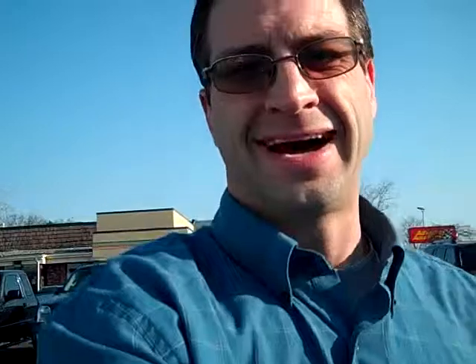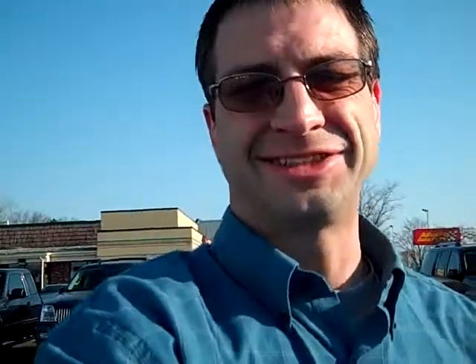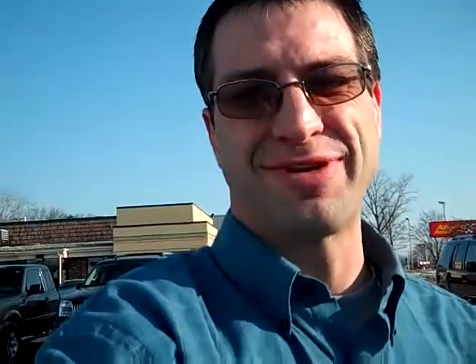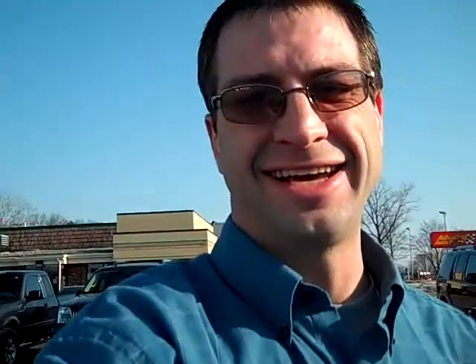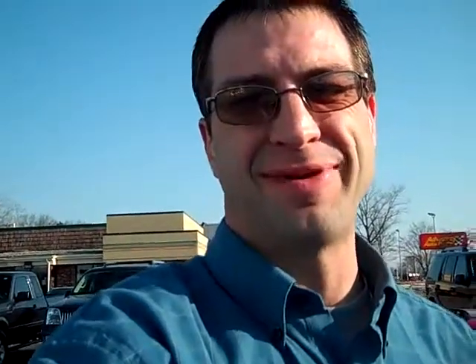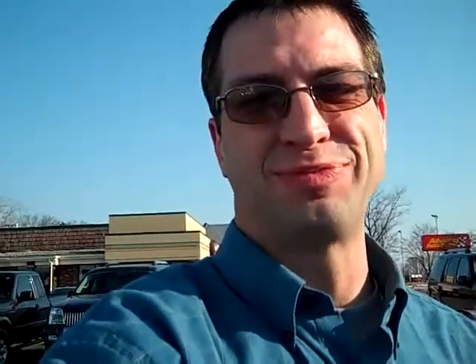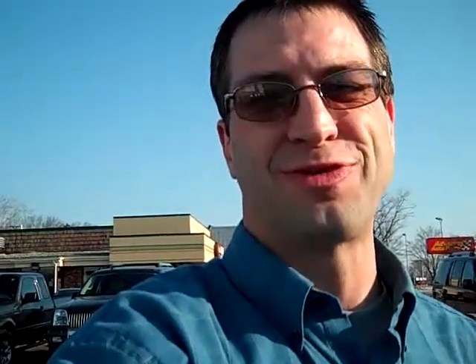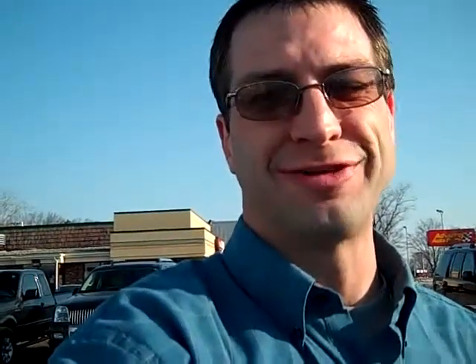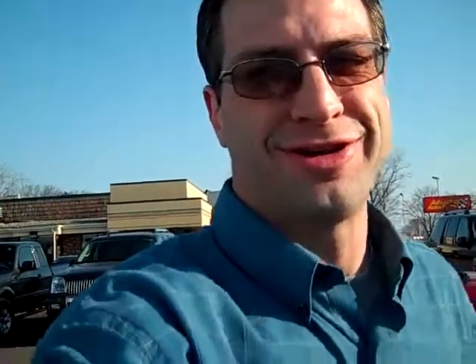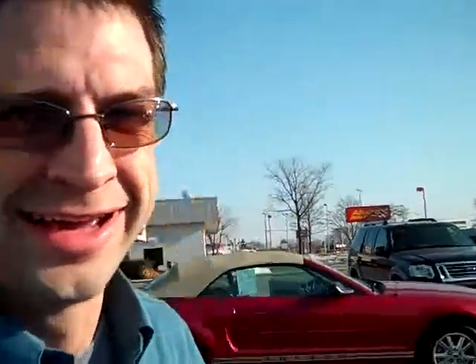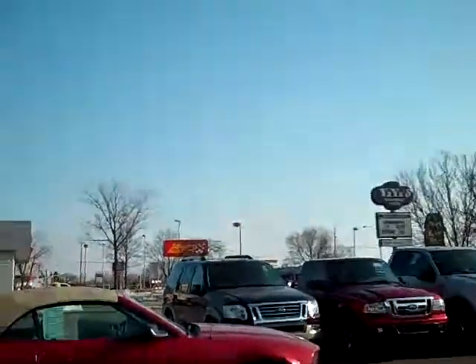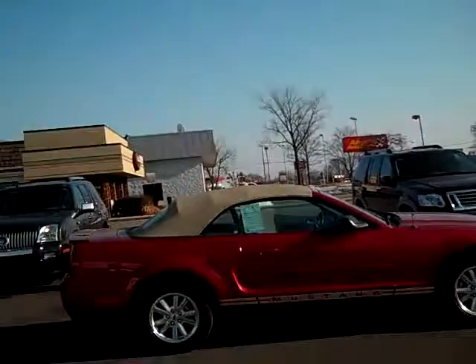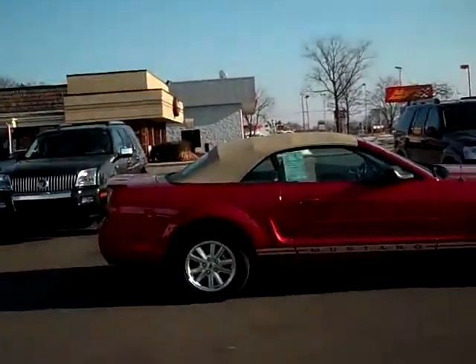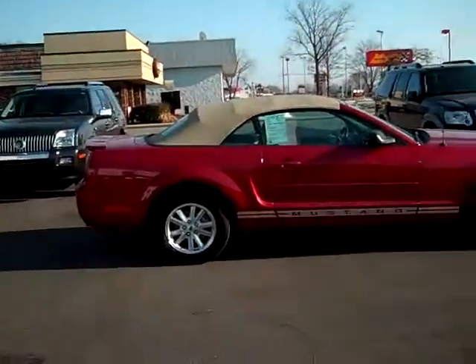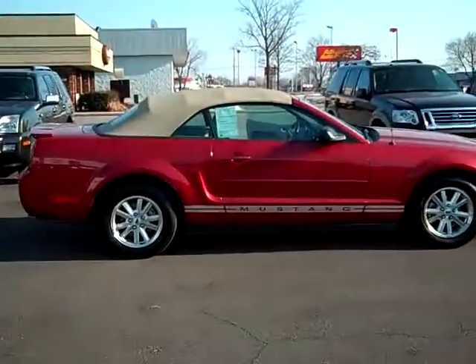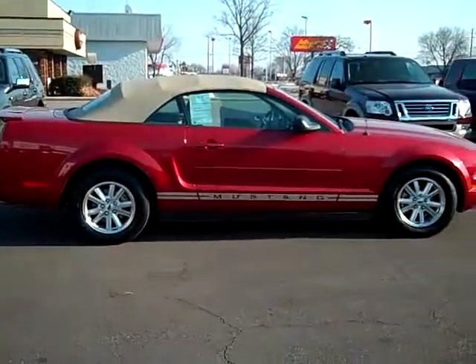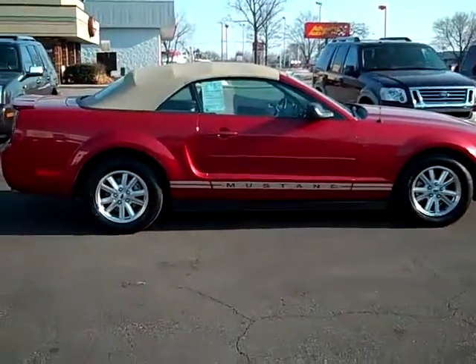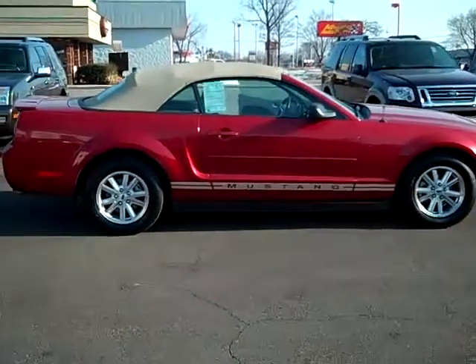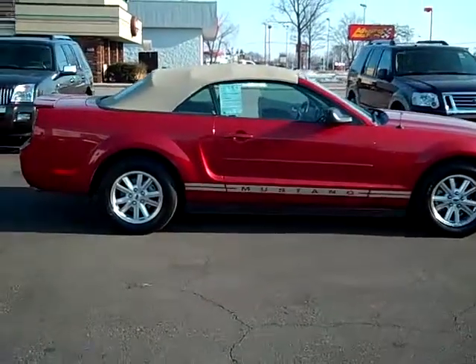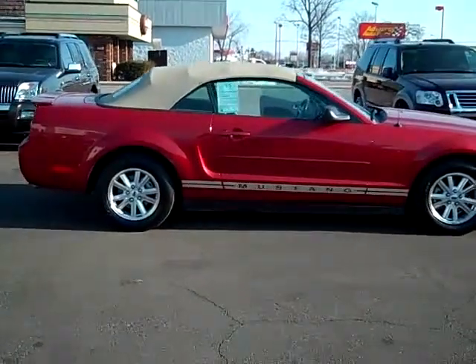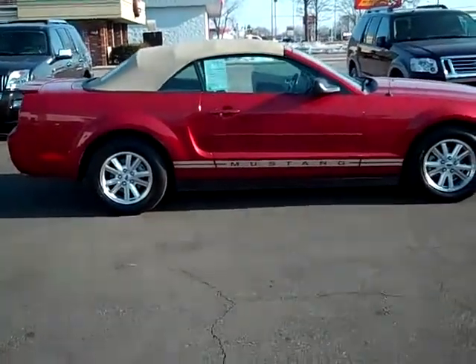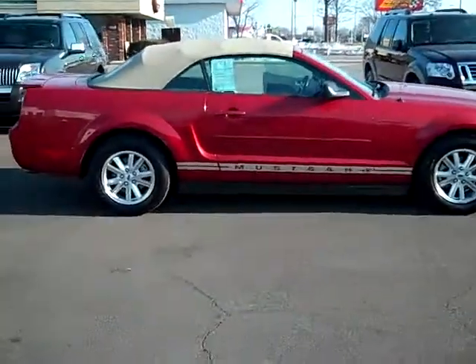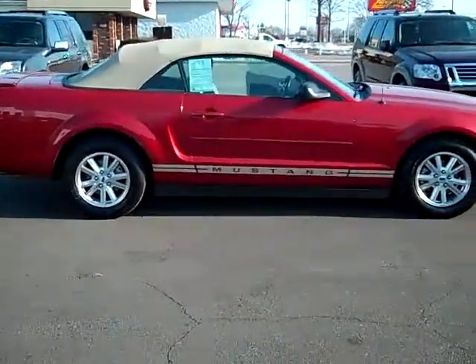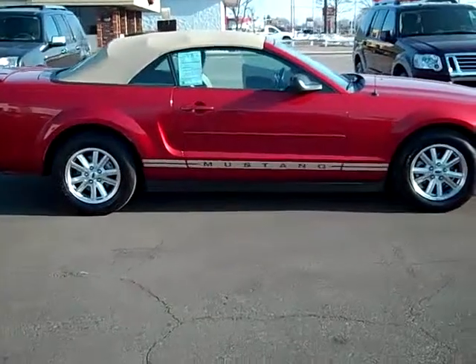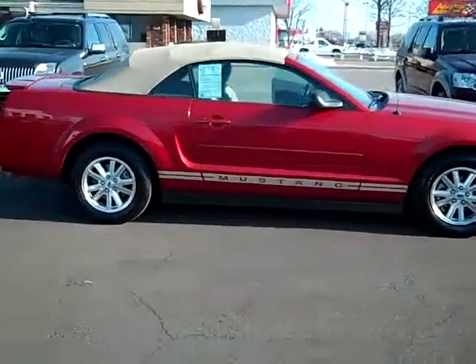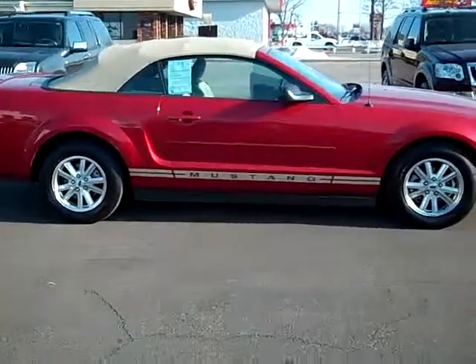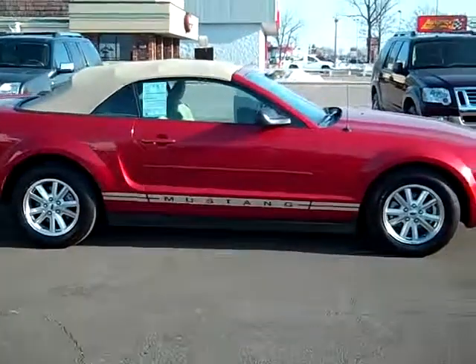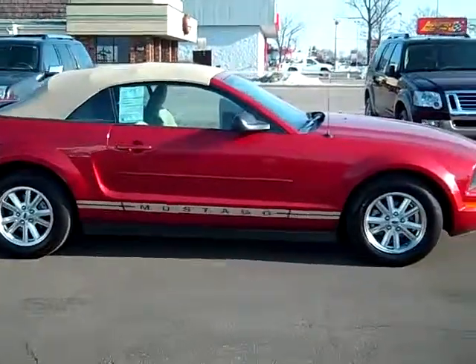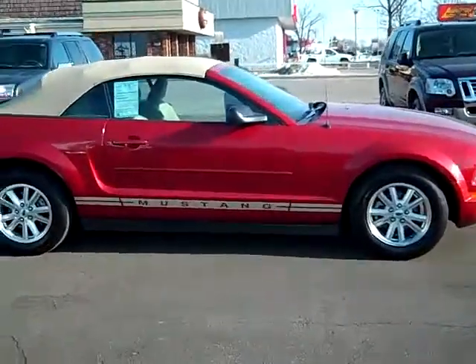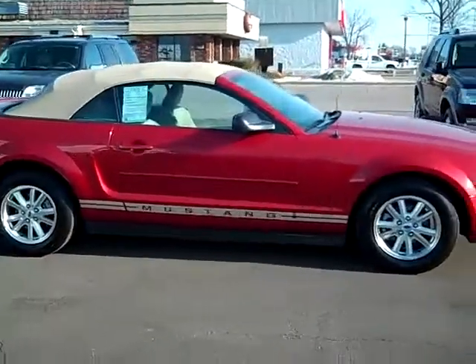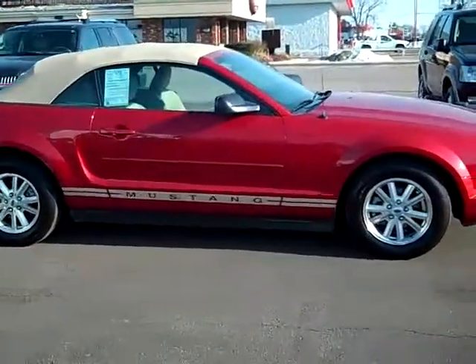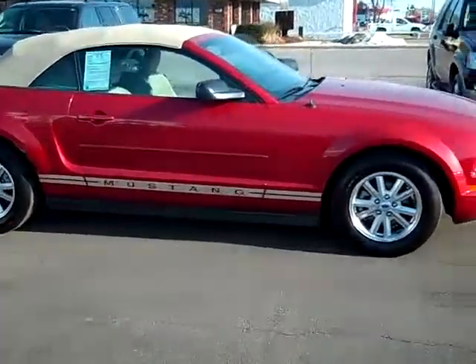Hi, this is Scott Brinley, Internet Manager with Midland Ford Lincoln Mercury, and this is stock number RC9833. It's our 2008 Ford Mustang Convertible.